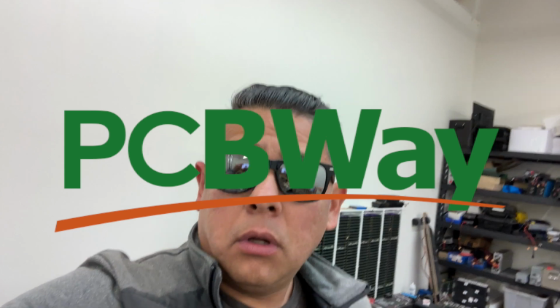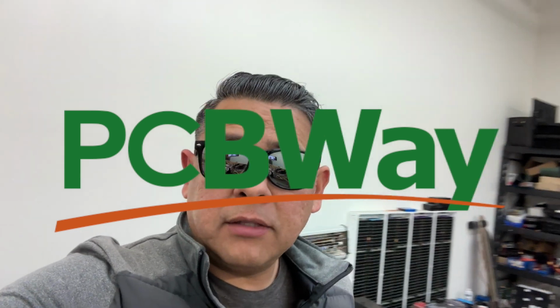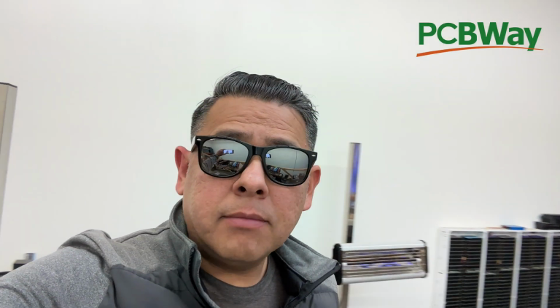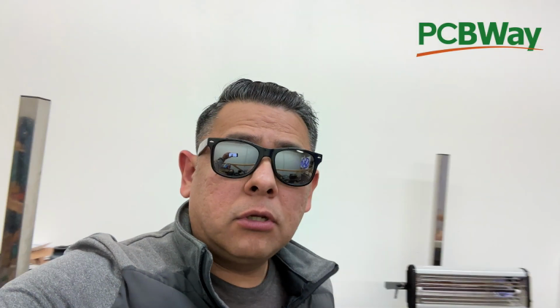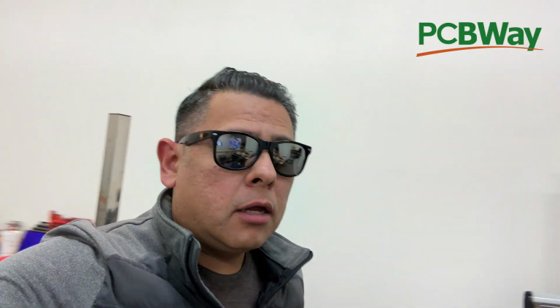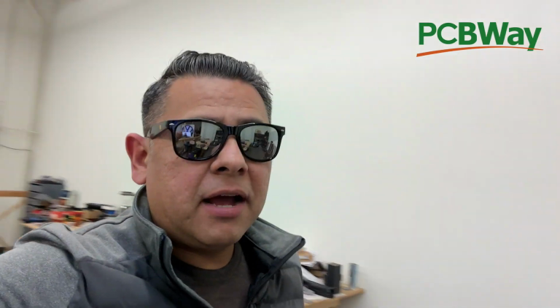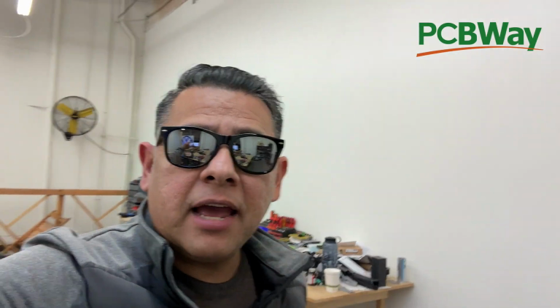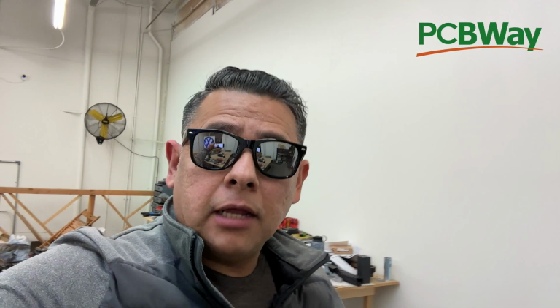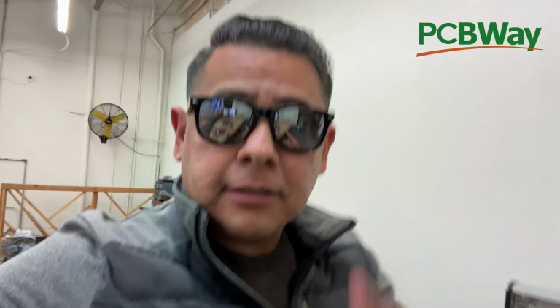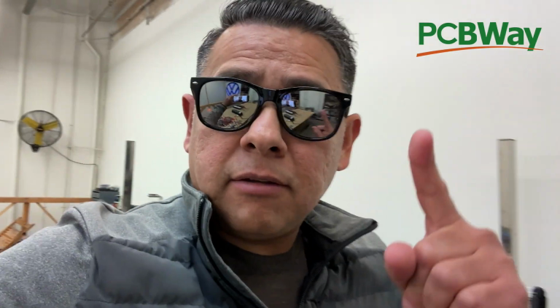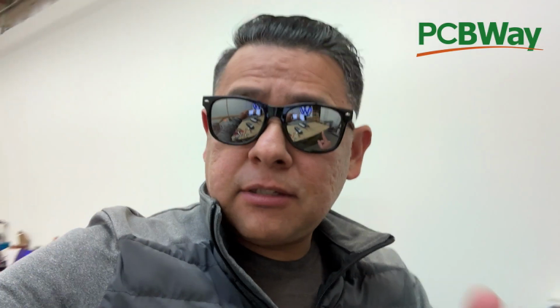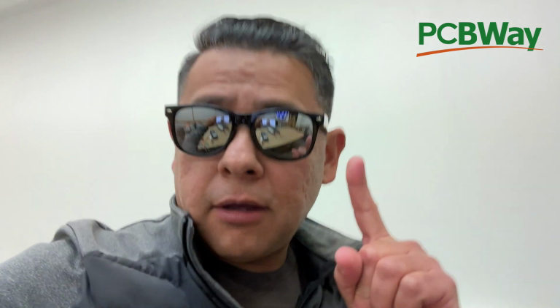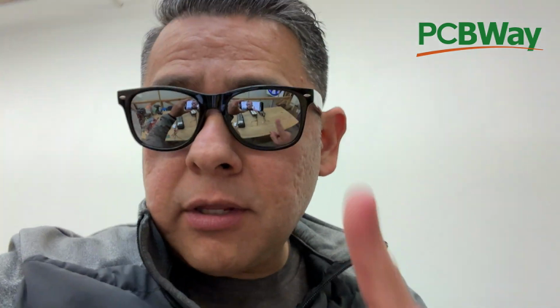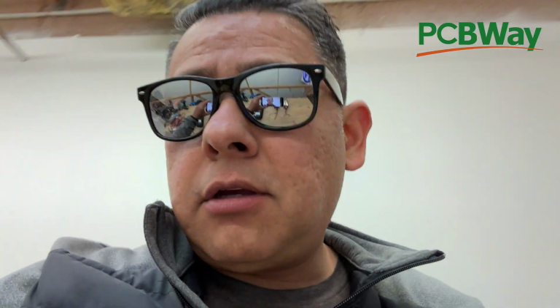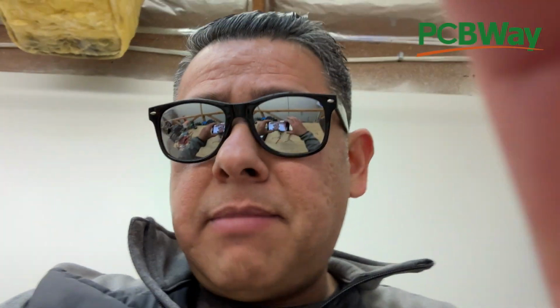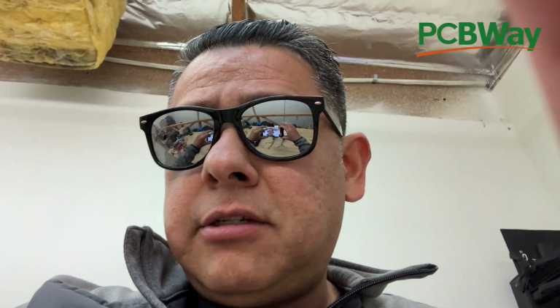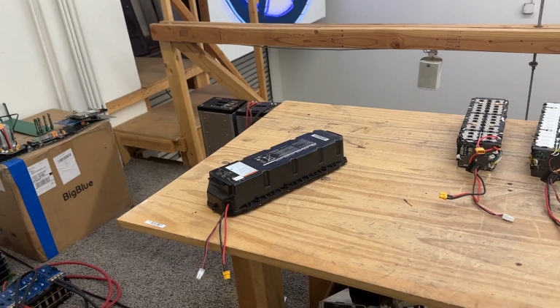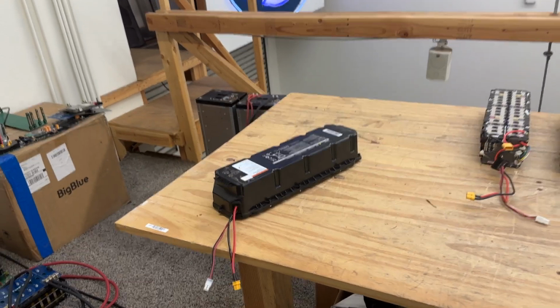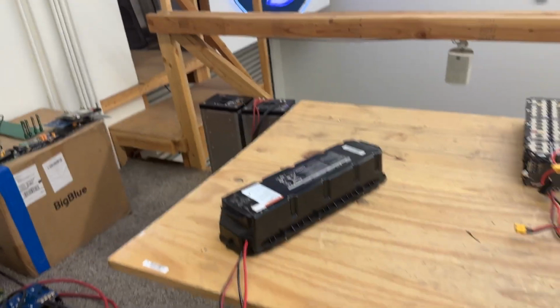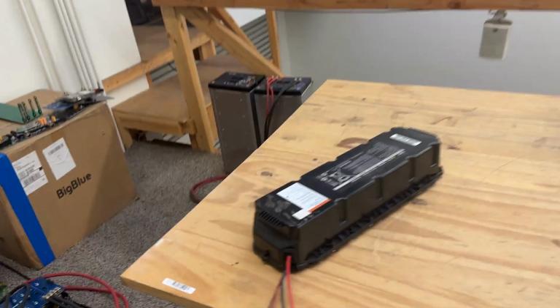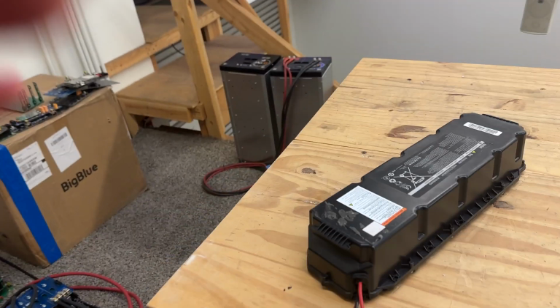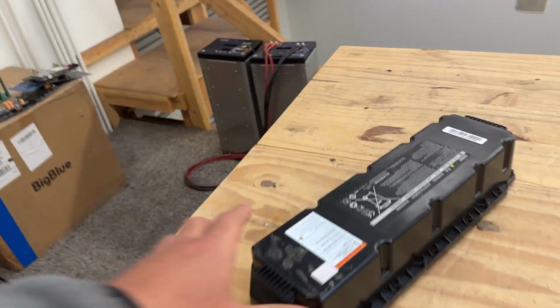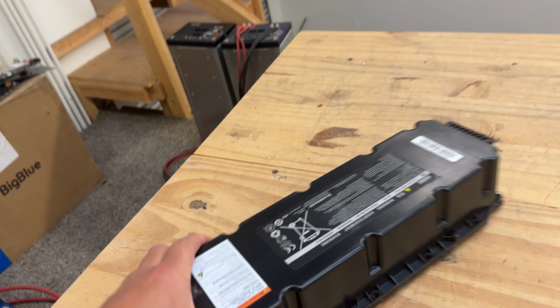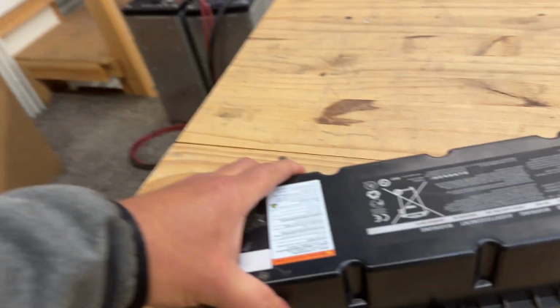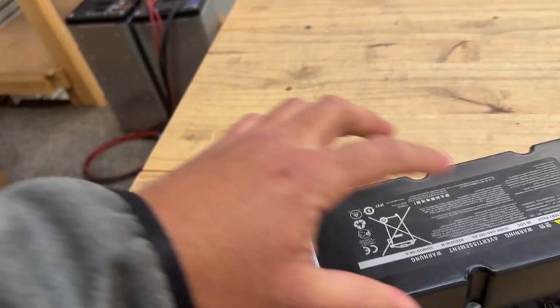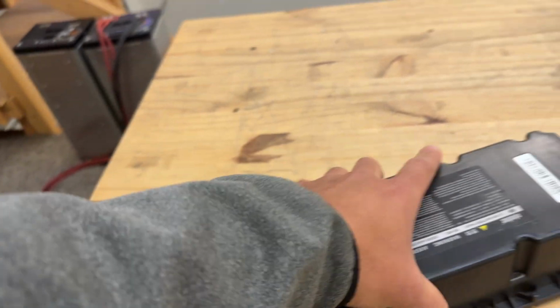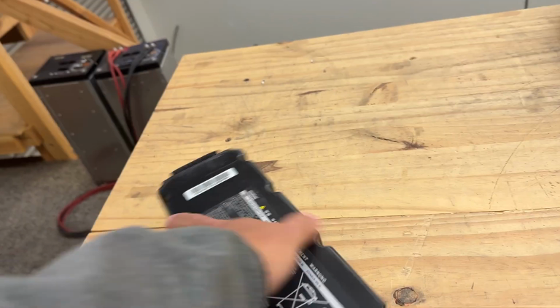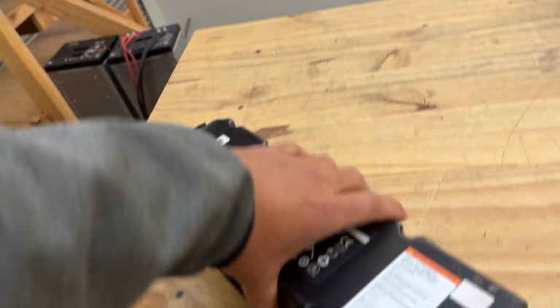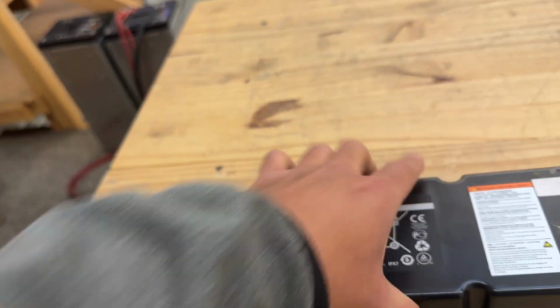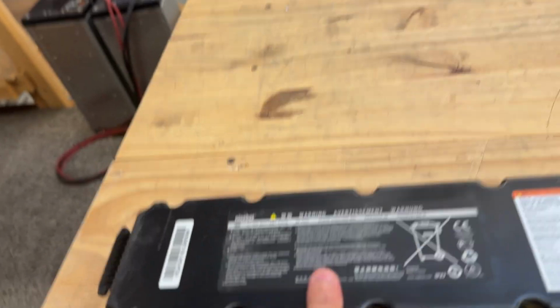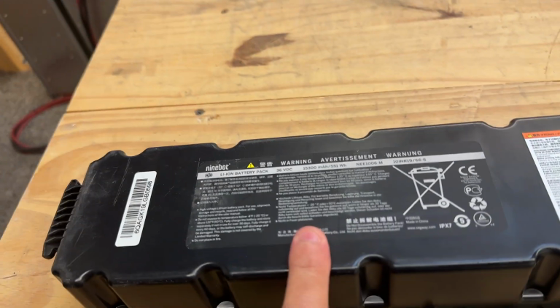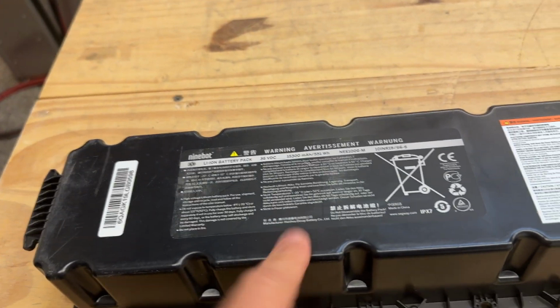All right, time to talk about batteries. Let's fix one of these awesome batteries. Today, we are gonna talk about the 60-cell, half a kilowatt, scooter battery.